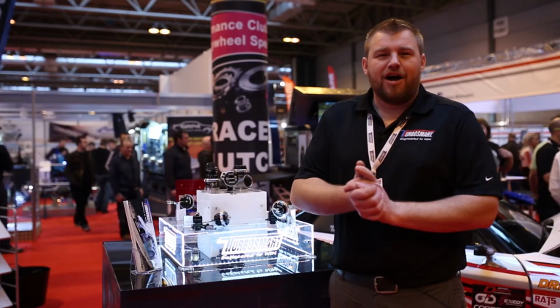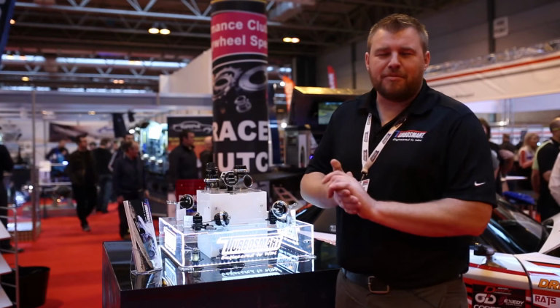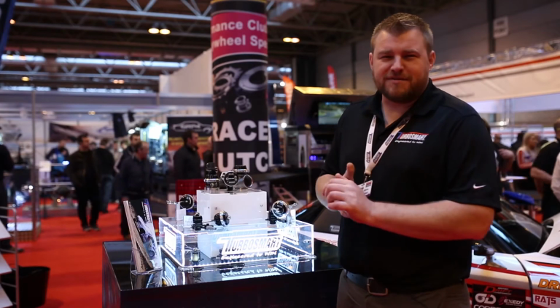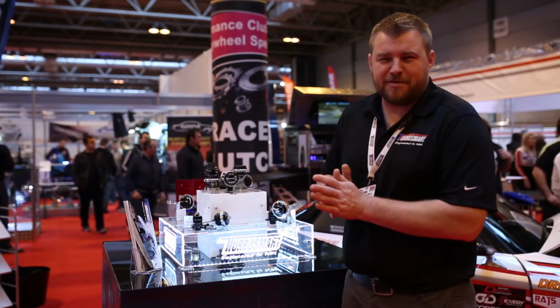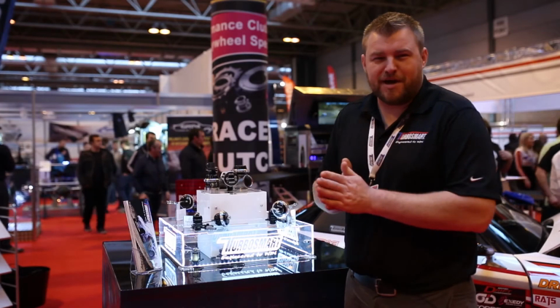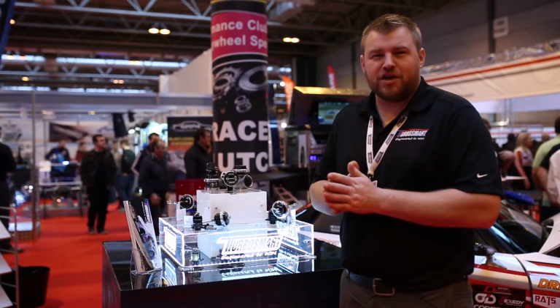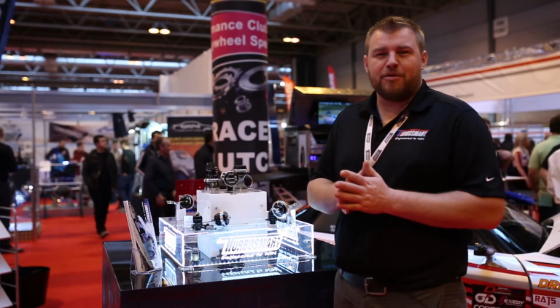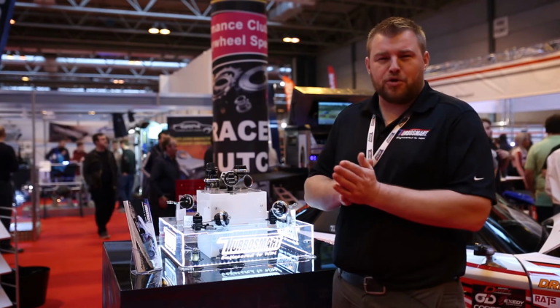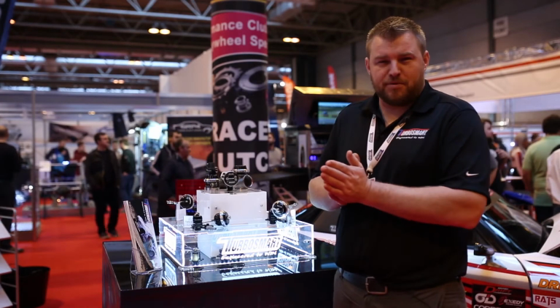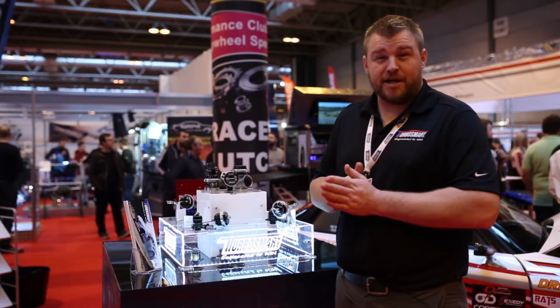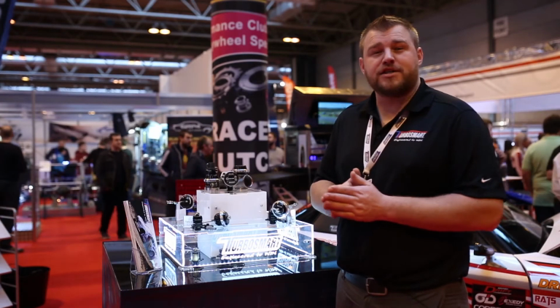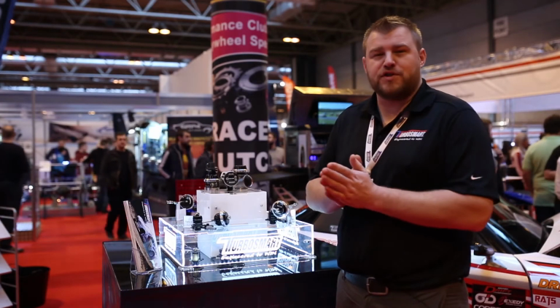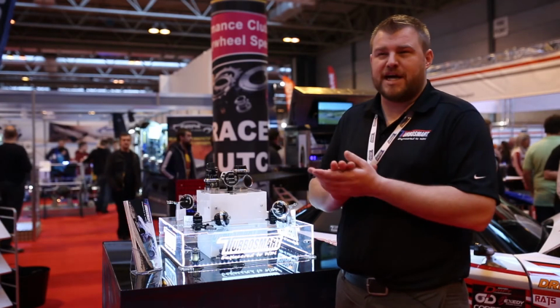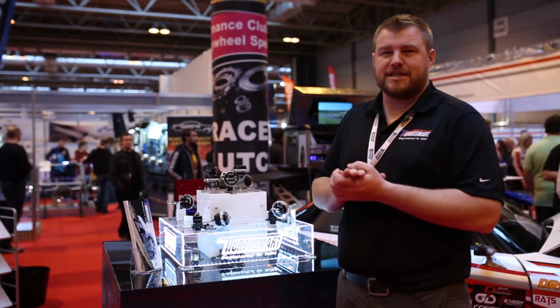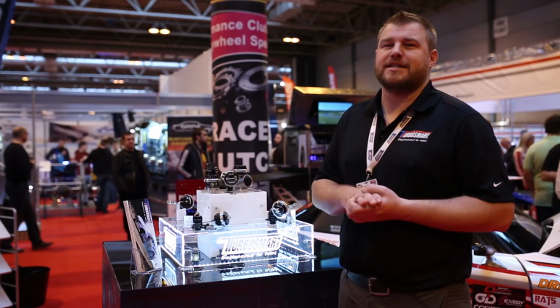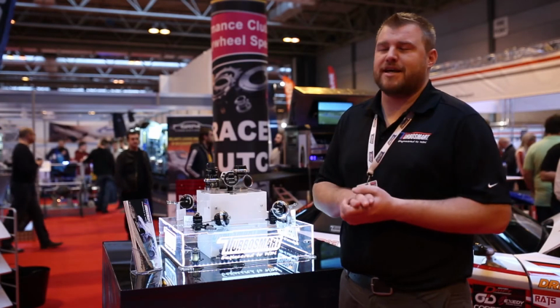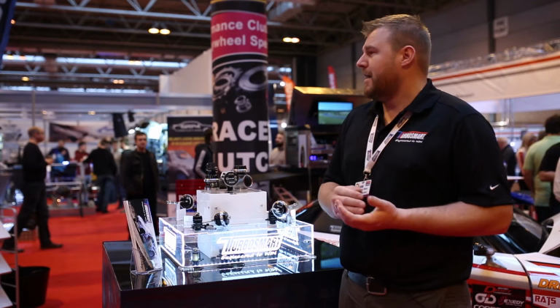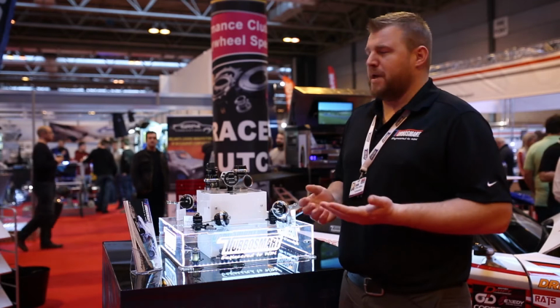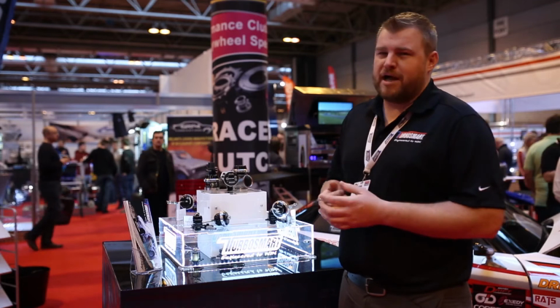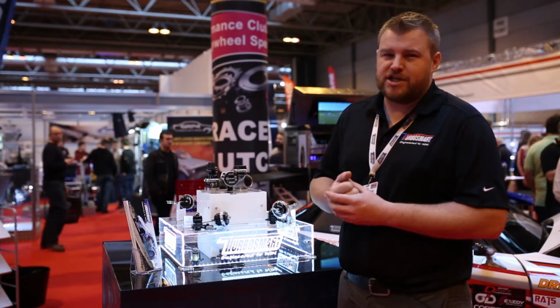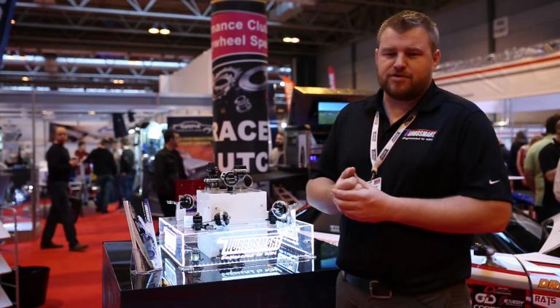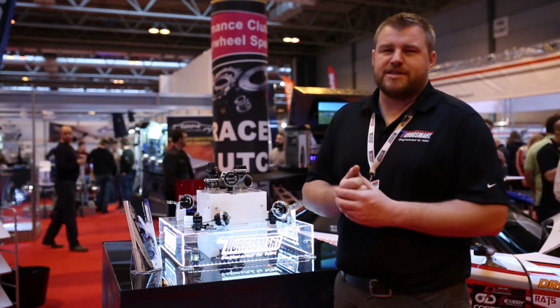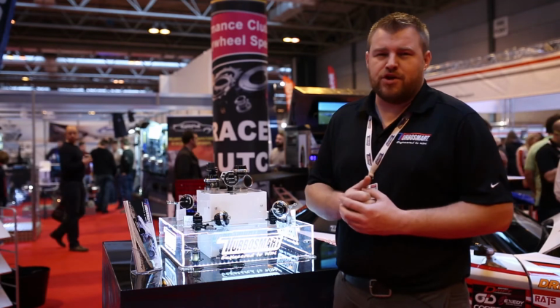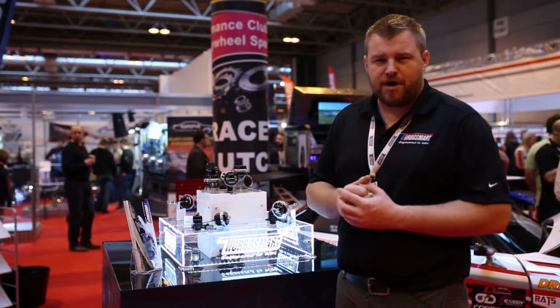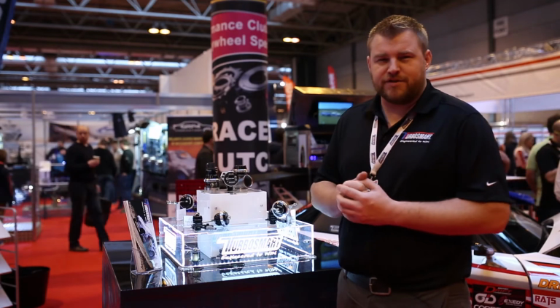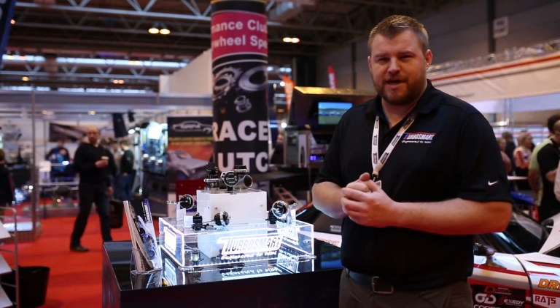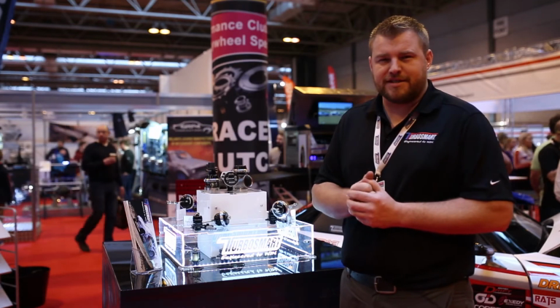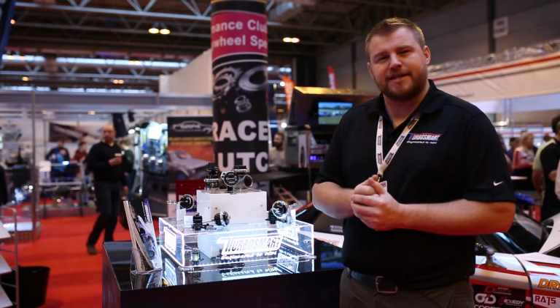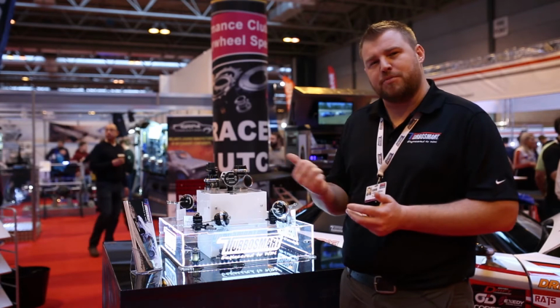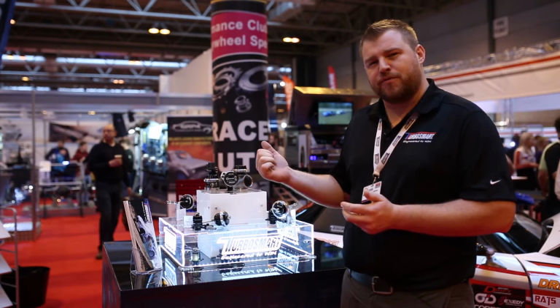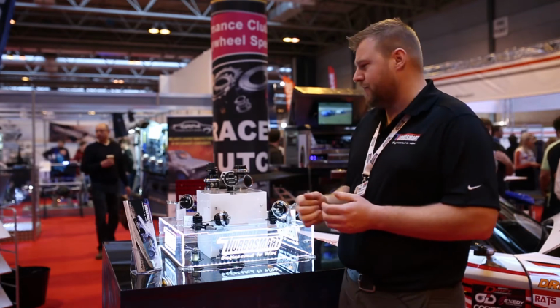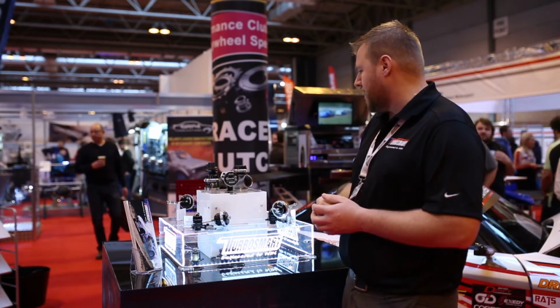Hi, I'm Chris from Turbosmart UK. We're at Autosport International for 2016. A big part of this show is releasing our new products for 2016, which we've got over here.